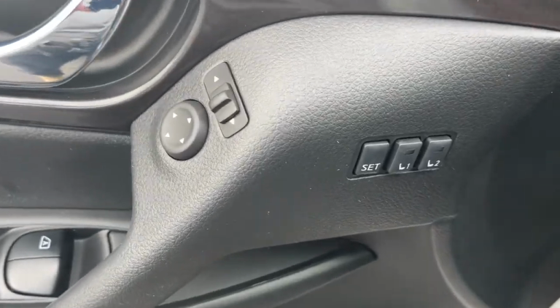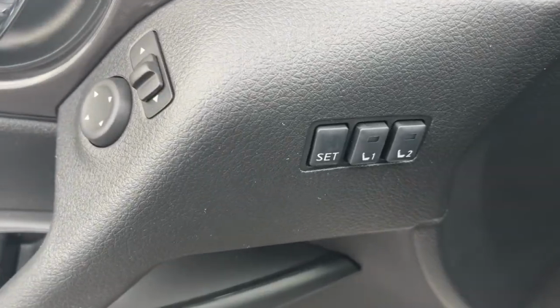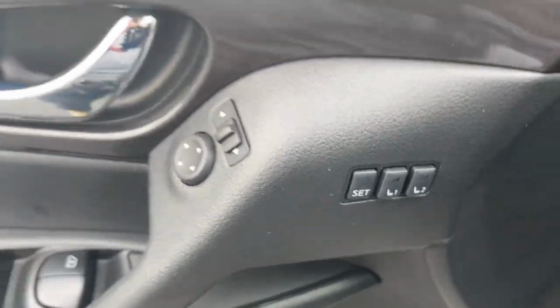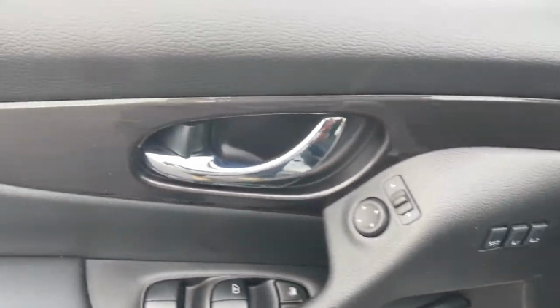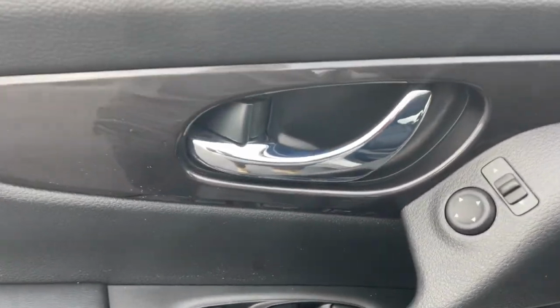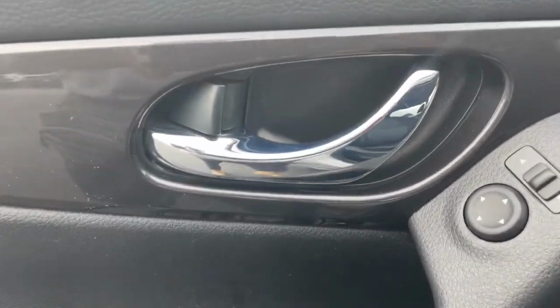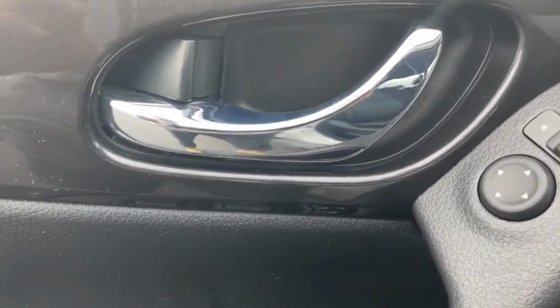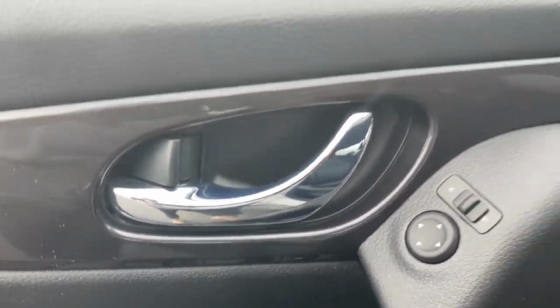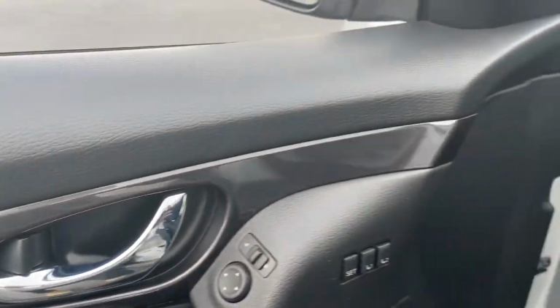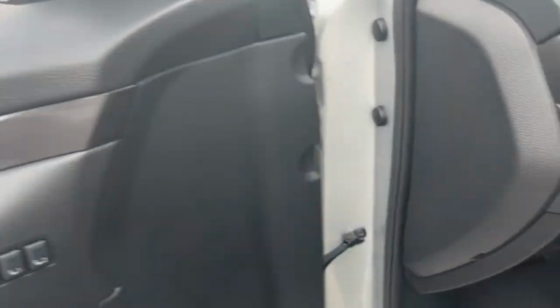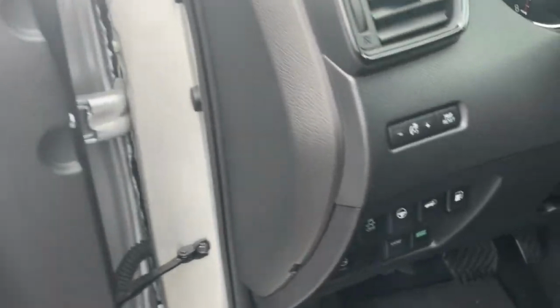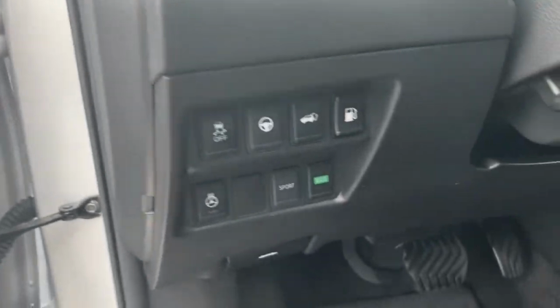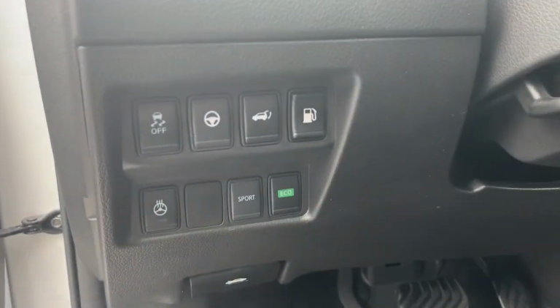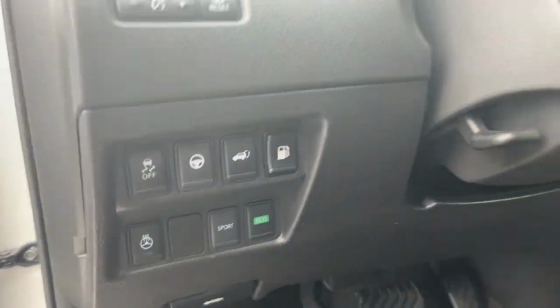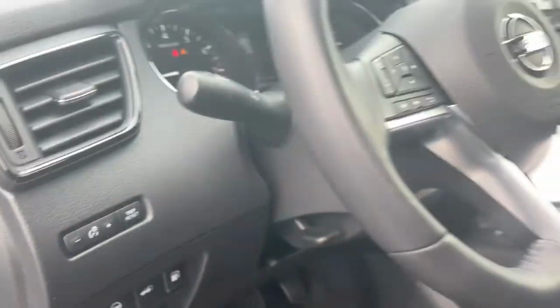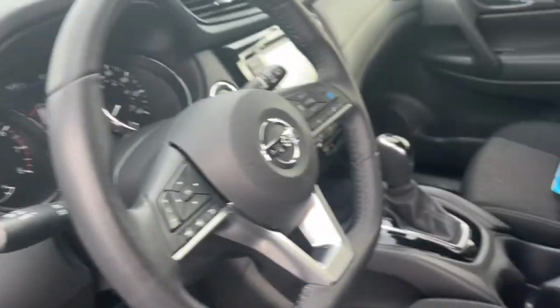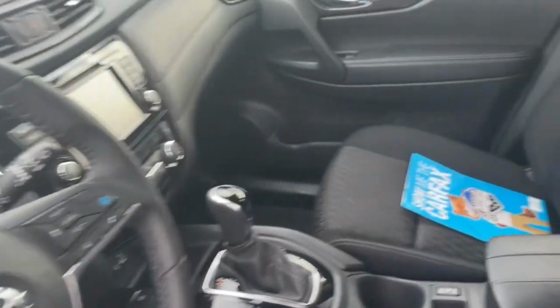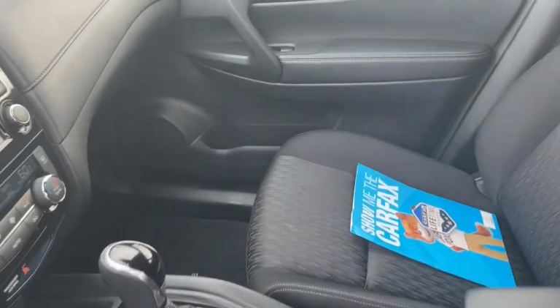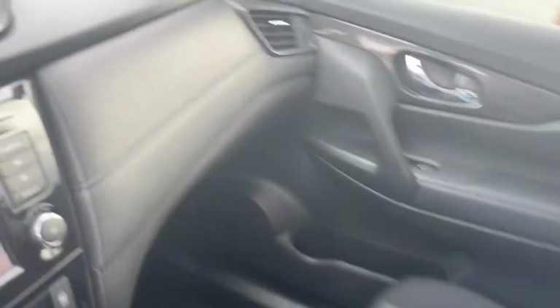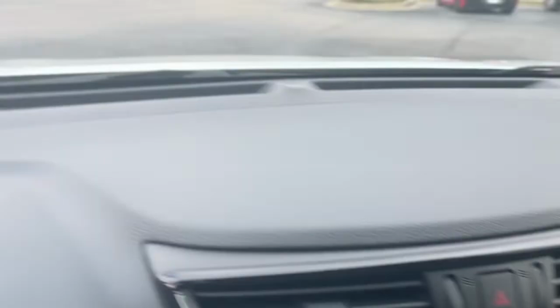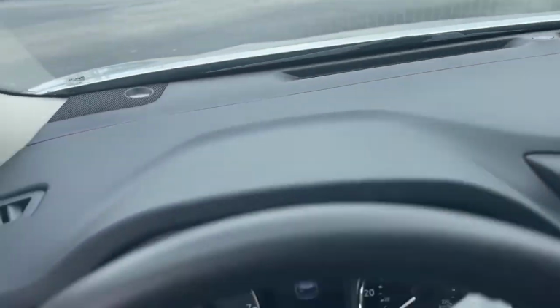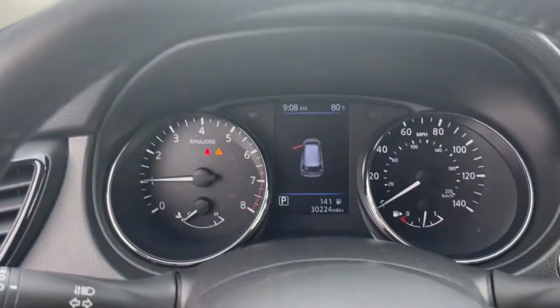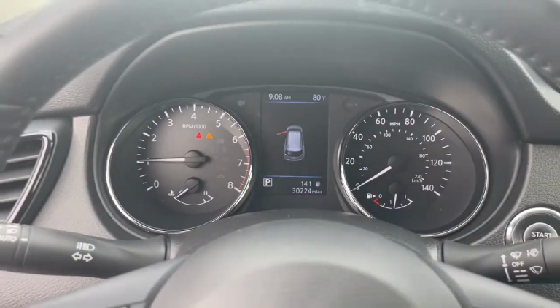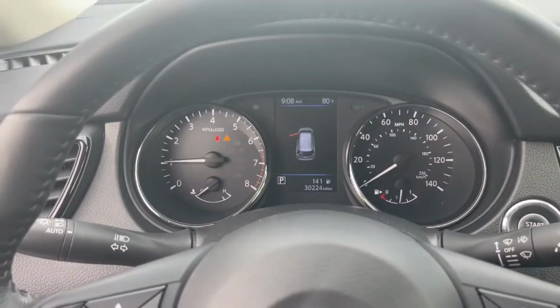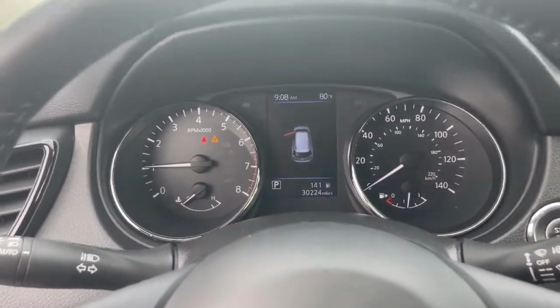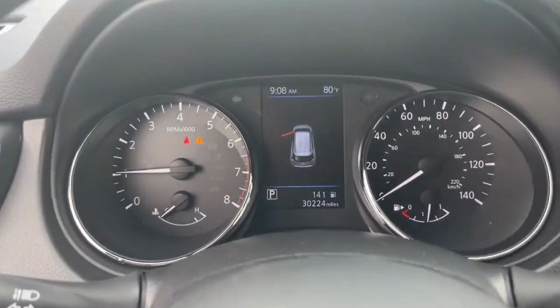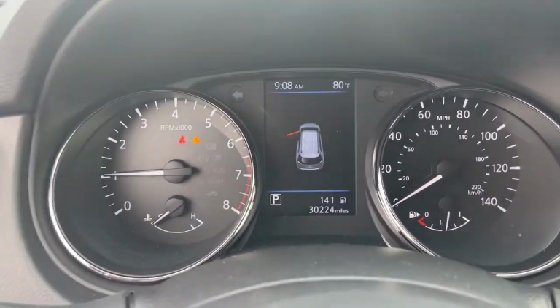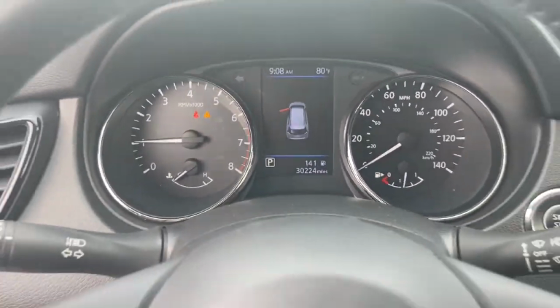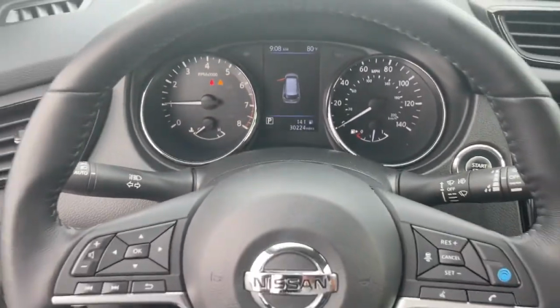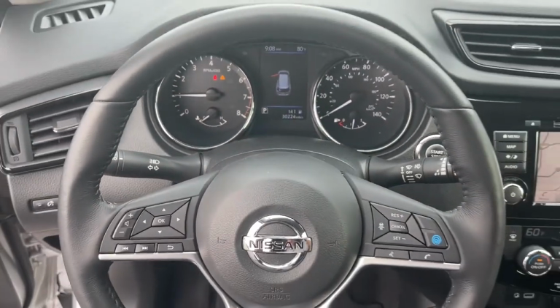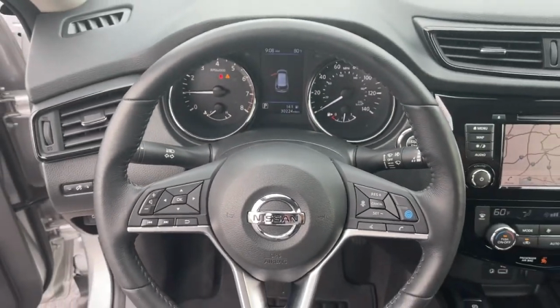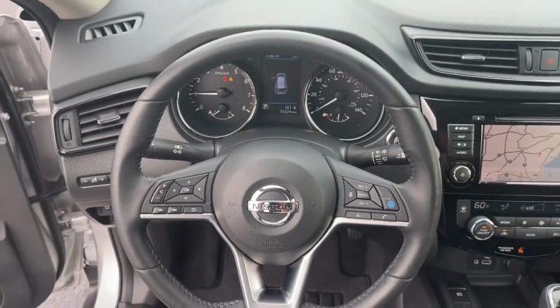Navigation system, keyless entry, power liftgate, dual-zone AC, power driver's seat, blind spot monitor, electronic stability control, aluminum wheels, intermittent wipers, tire pressure monitoring system.